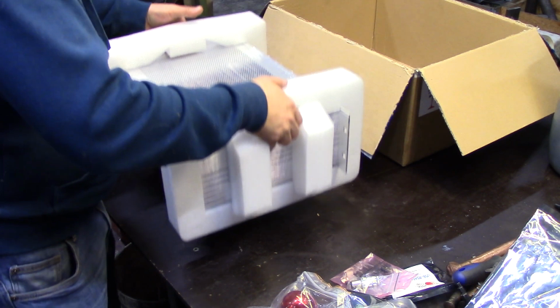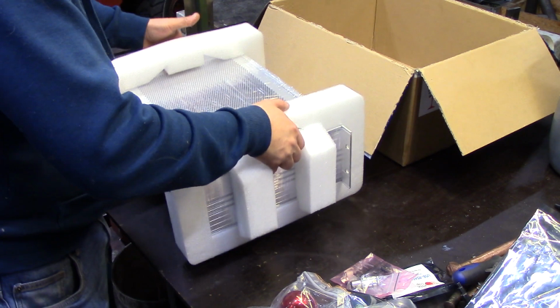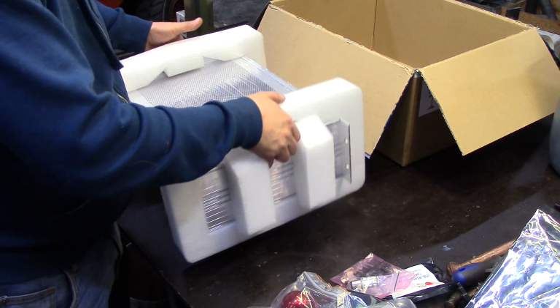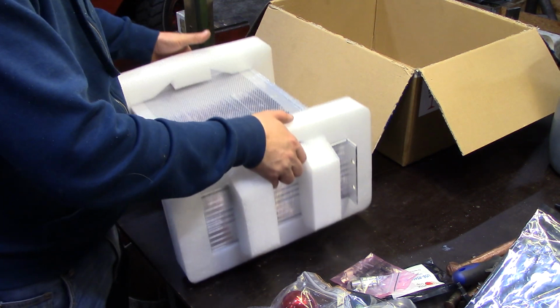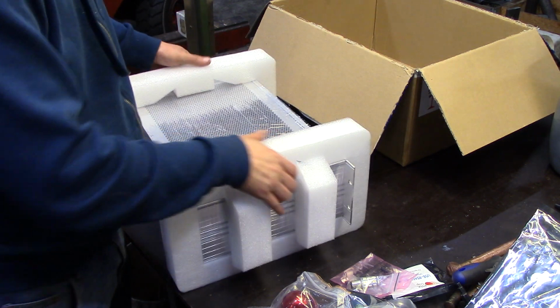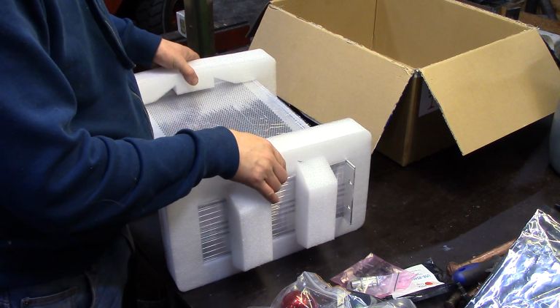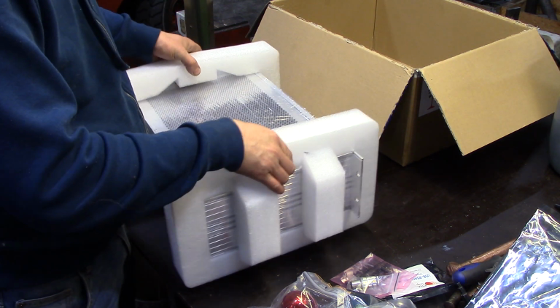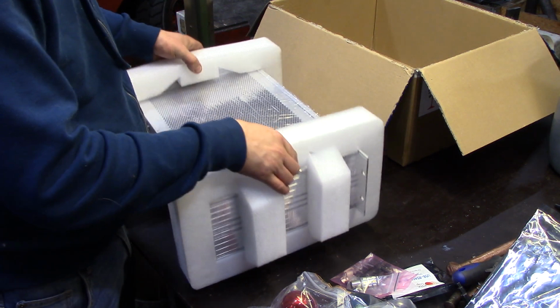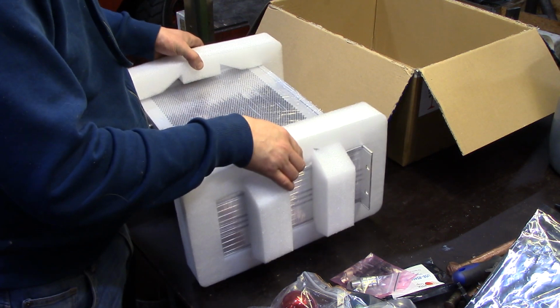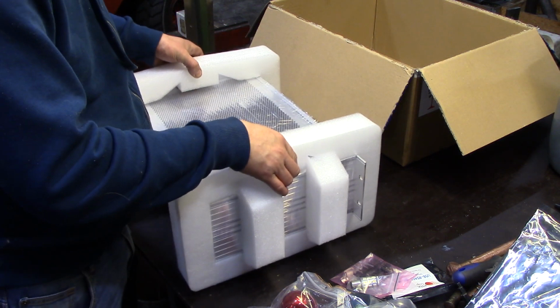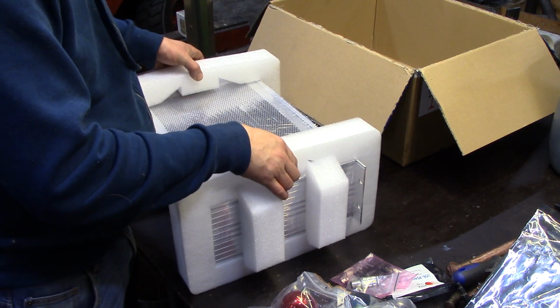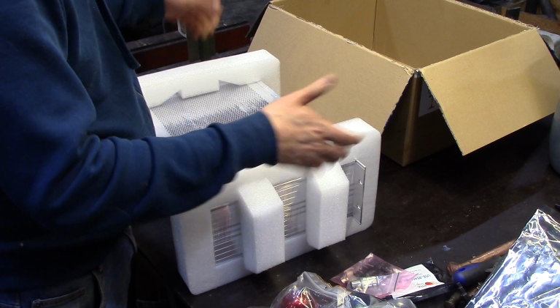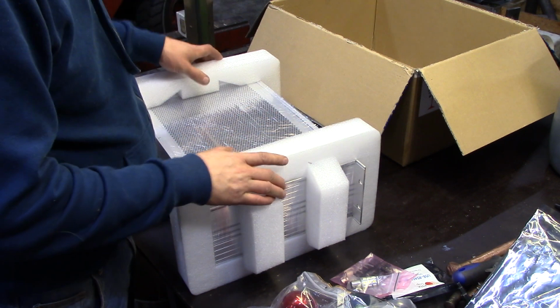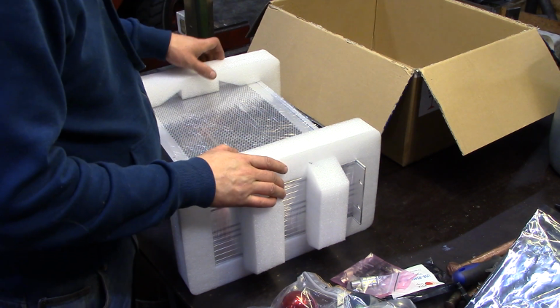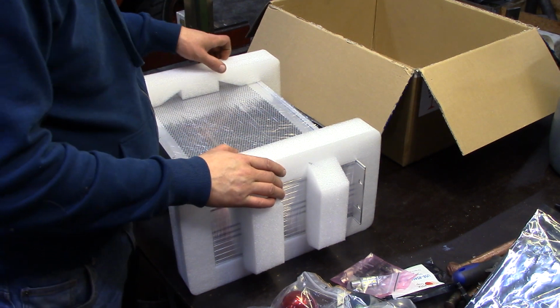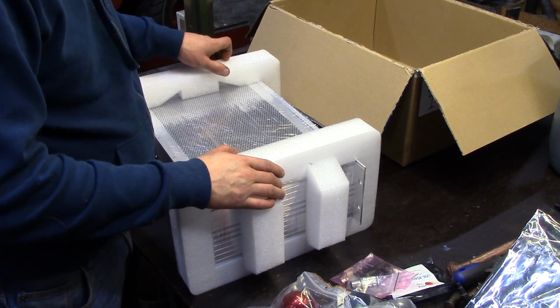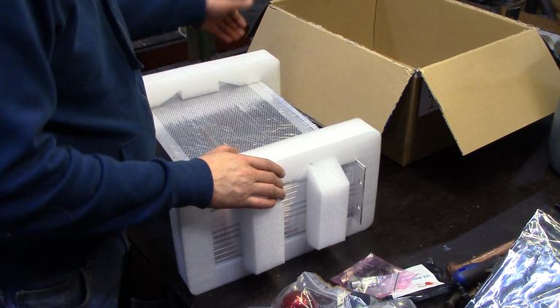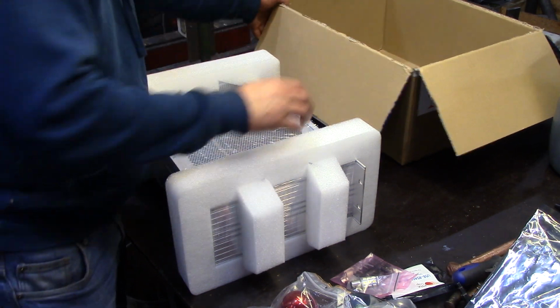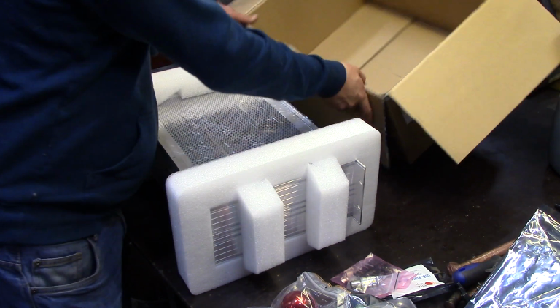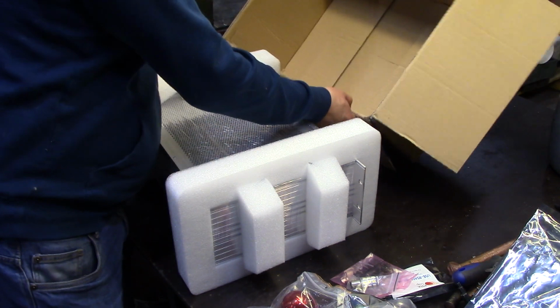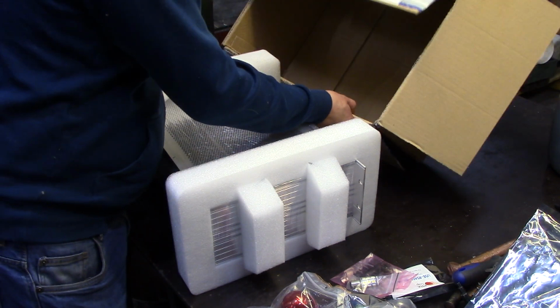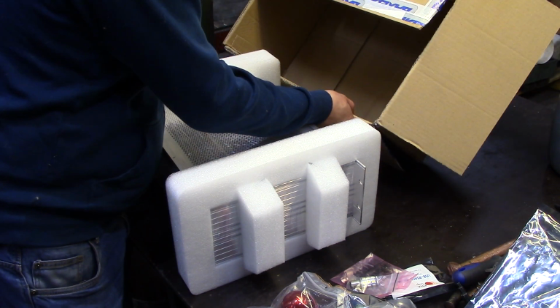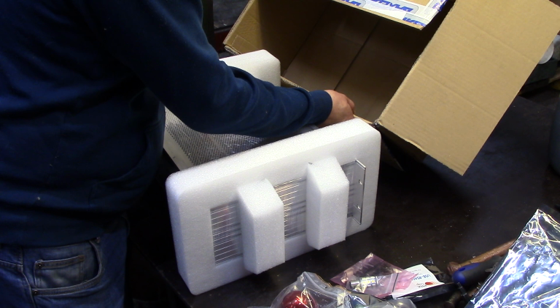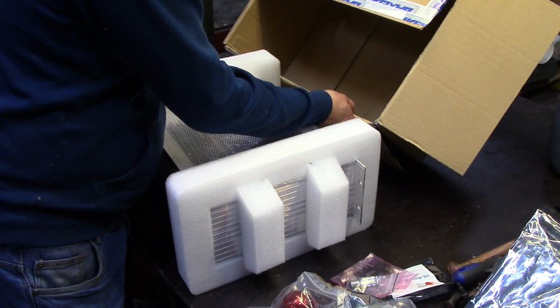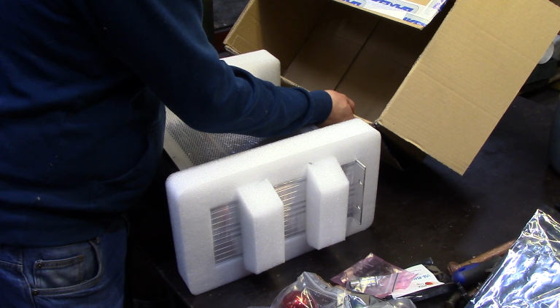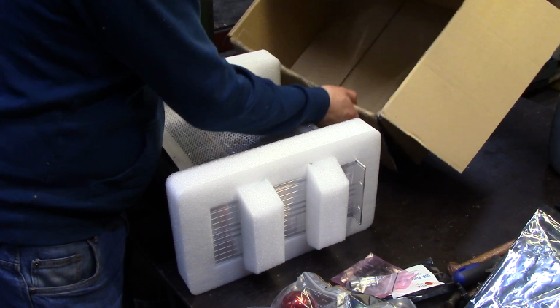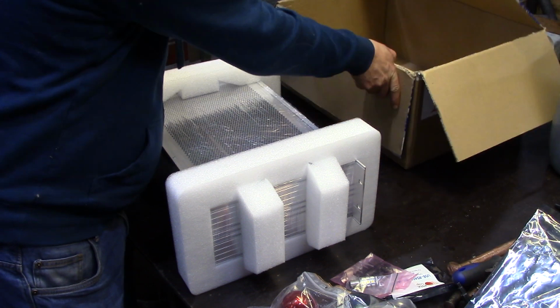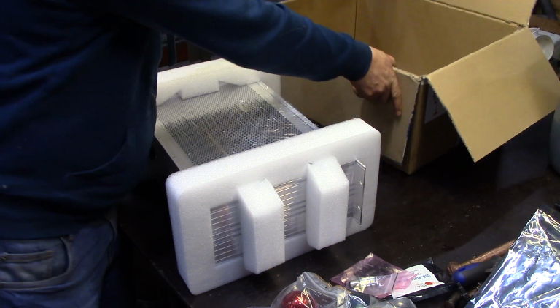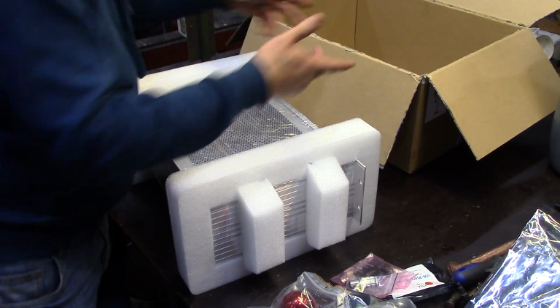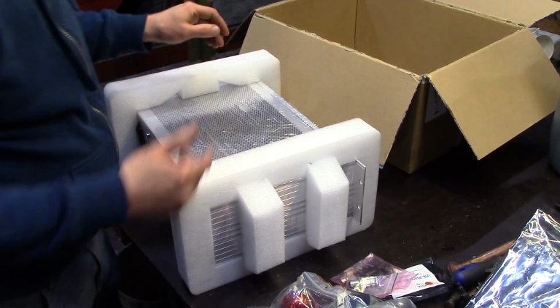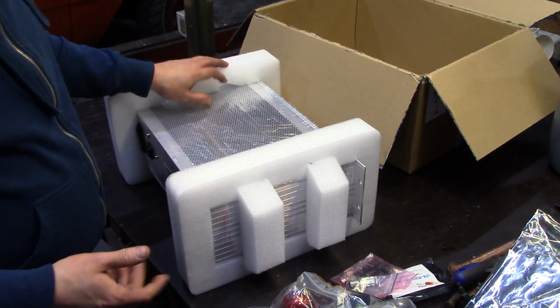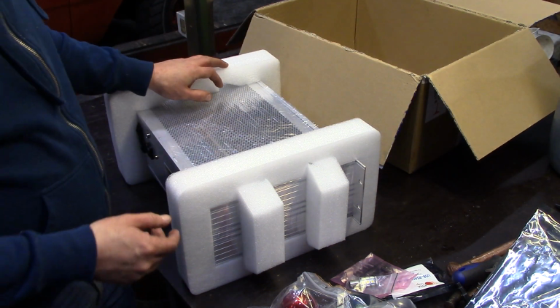It's not heavy — I'd say about 8 kilos maybe. The whole package is 9.7 kilos.